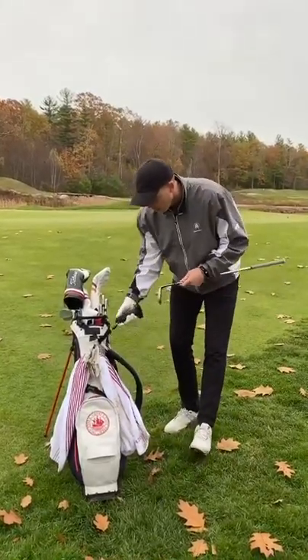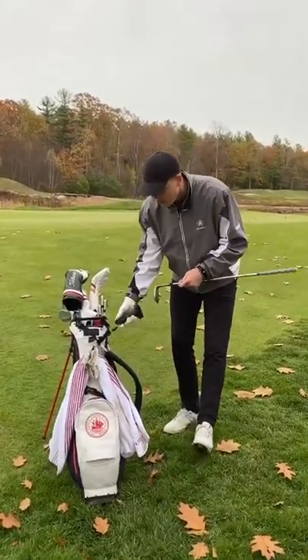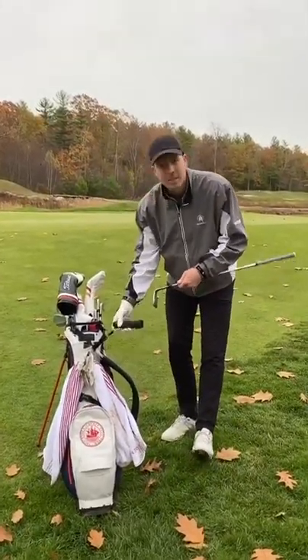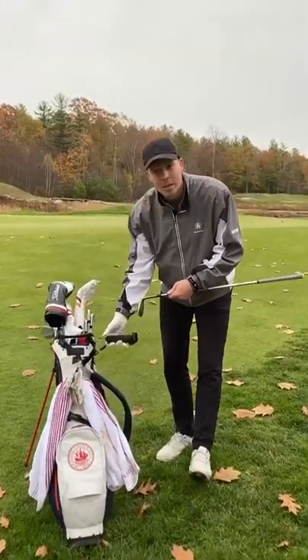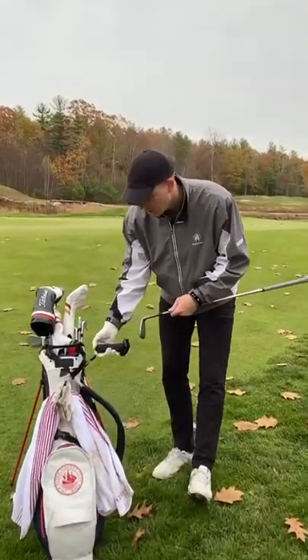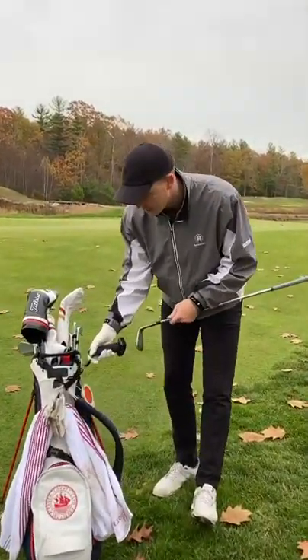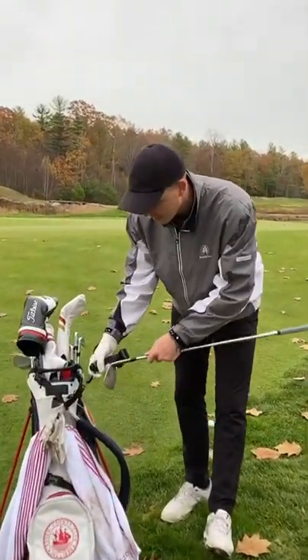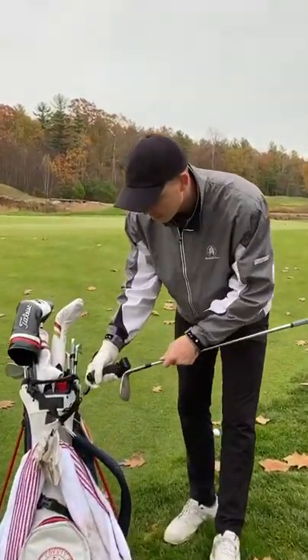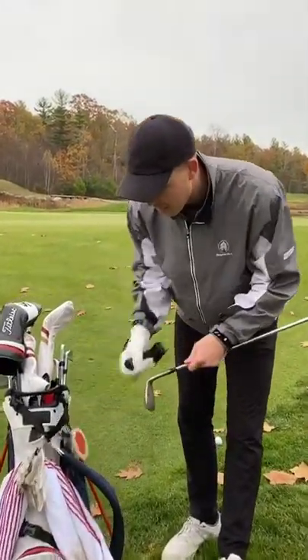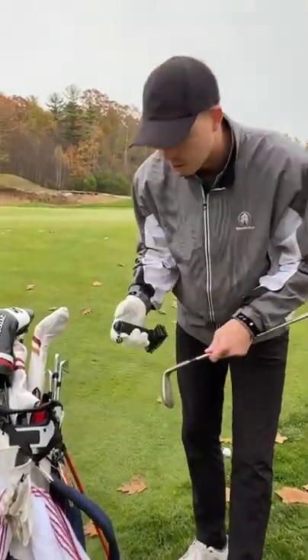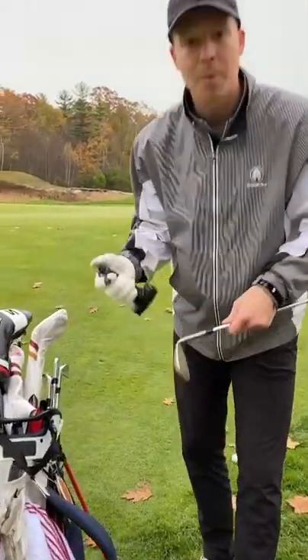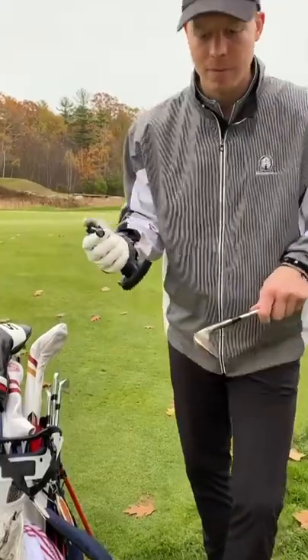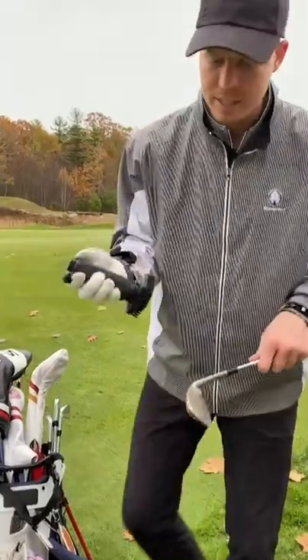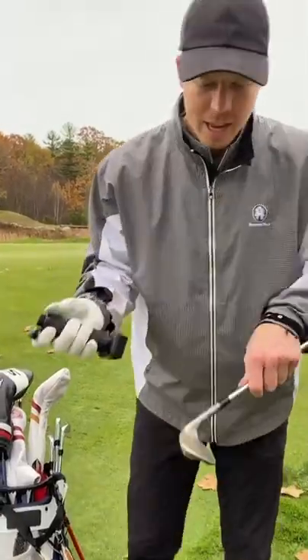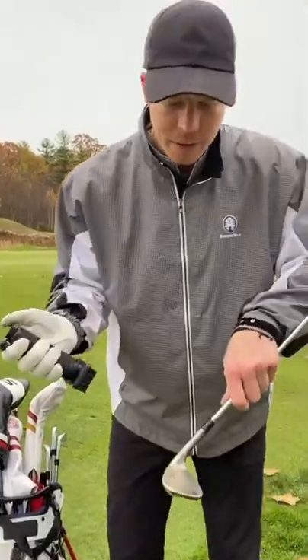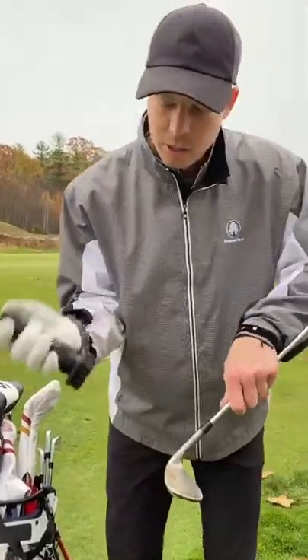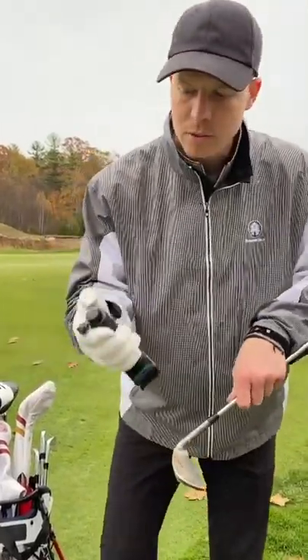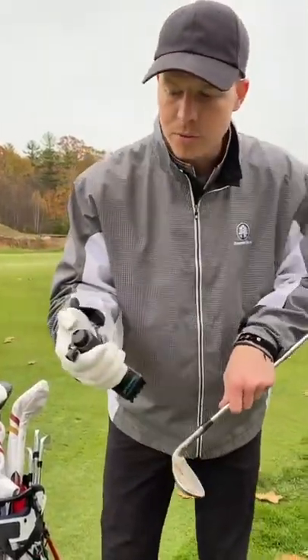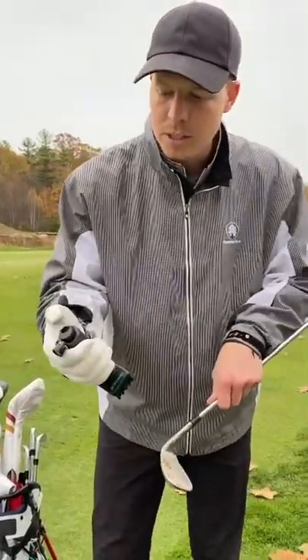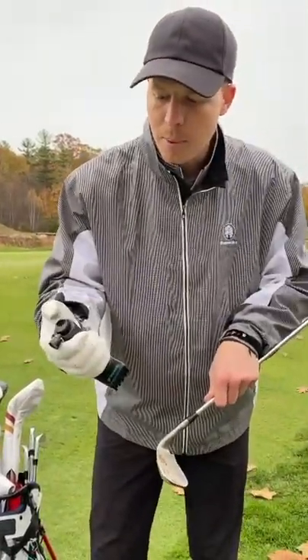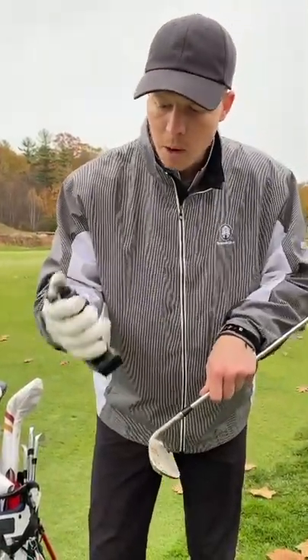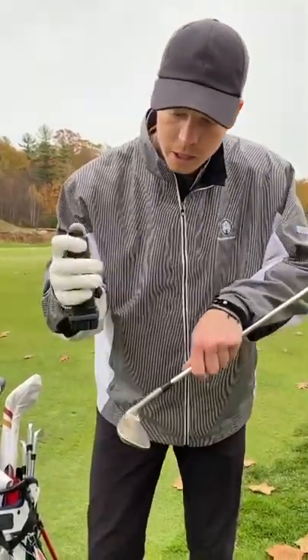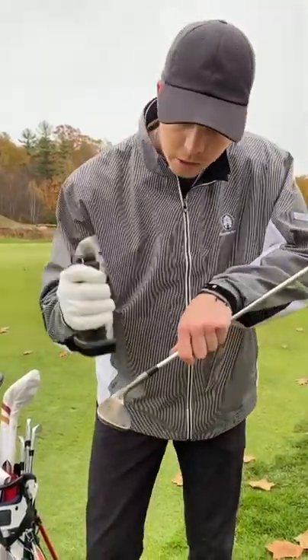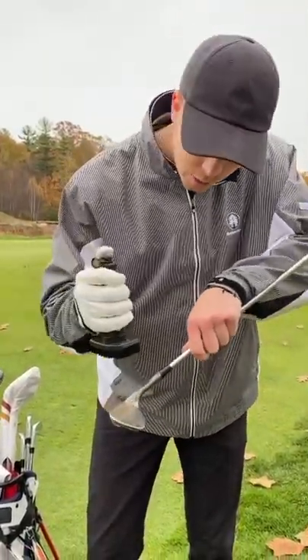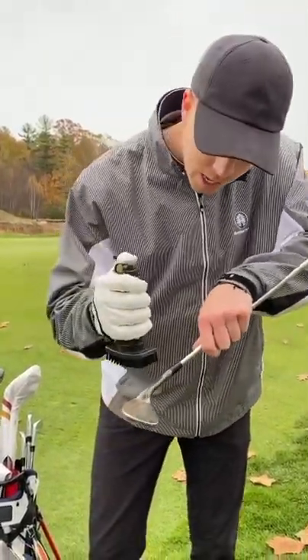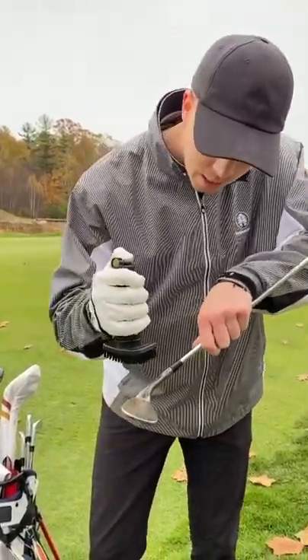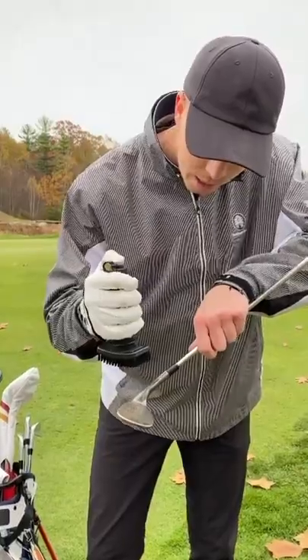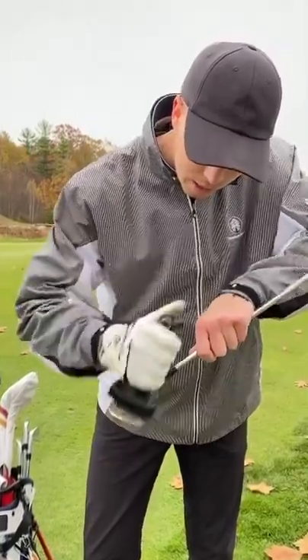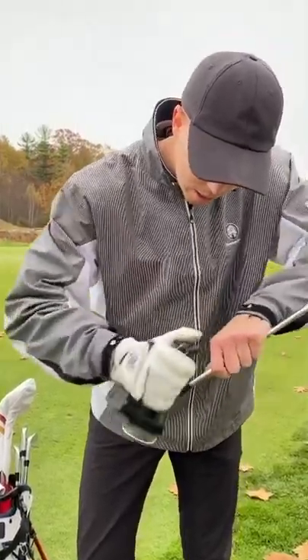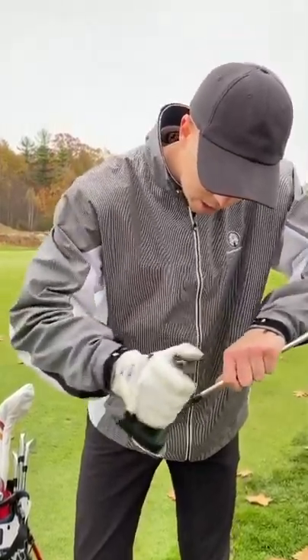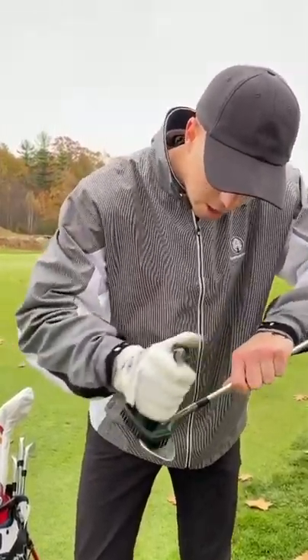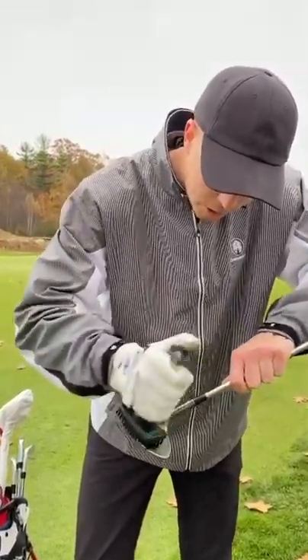One of the best things about this brush is it's magnetized to your bag, so you just clip it right off like this. And if you have dirty grooves, you just fill this top up with water here, squirt it on, and clean off as you go.